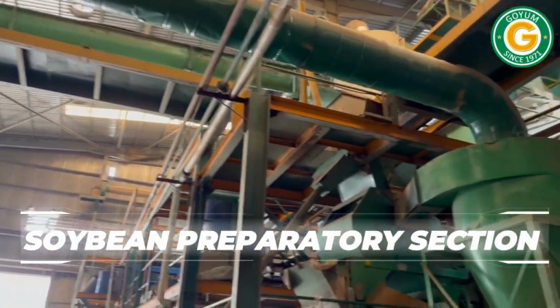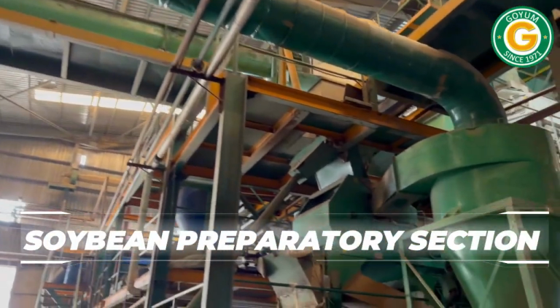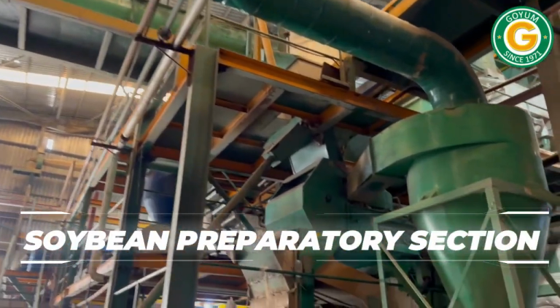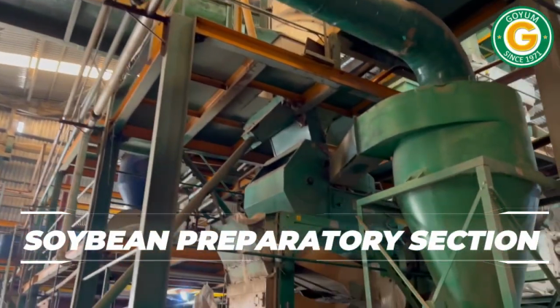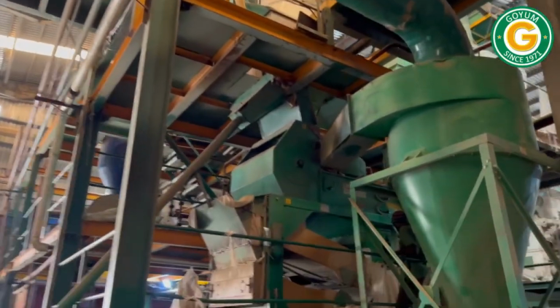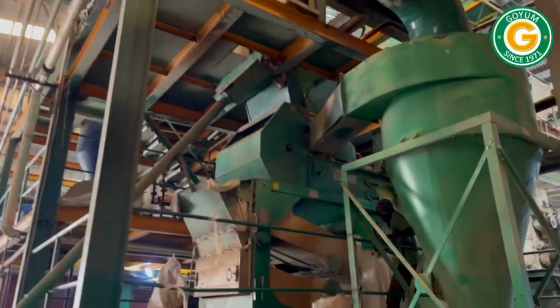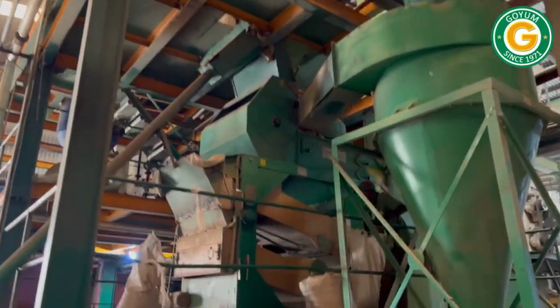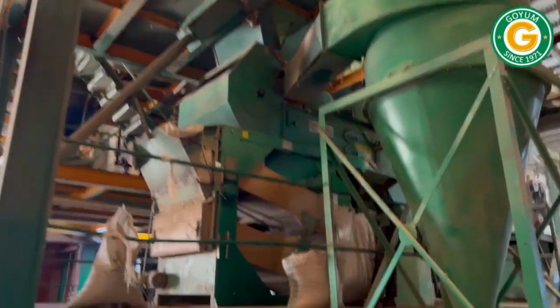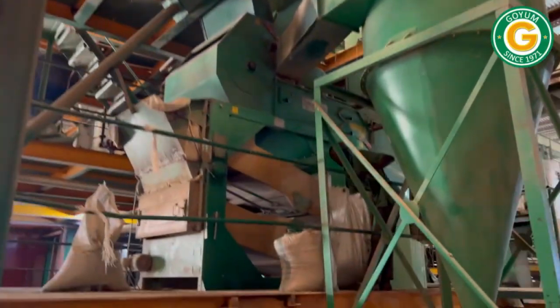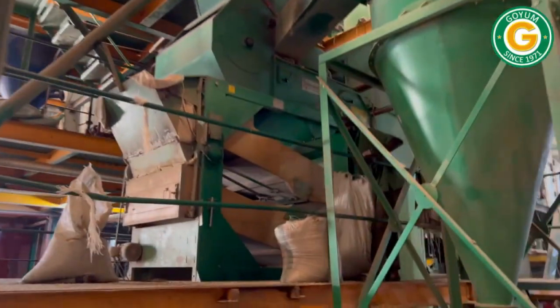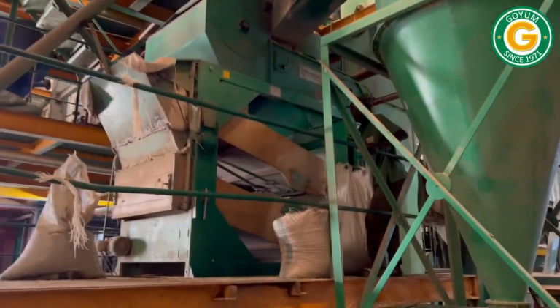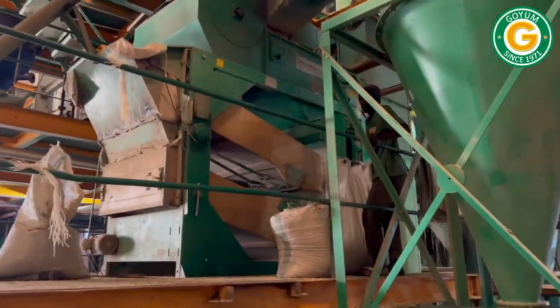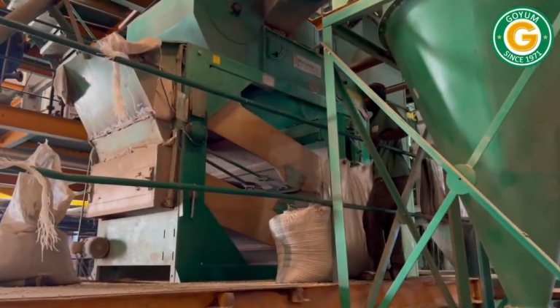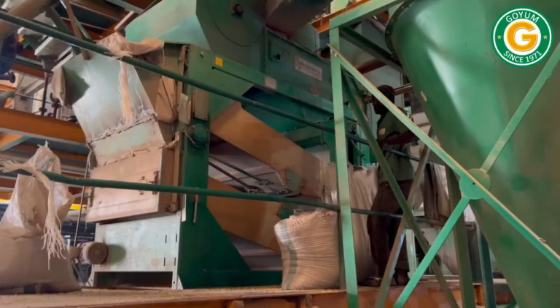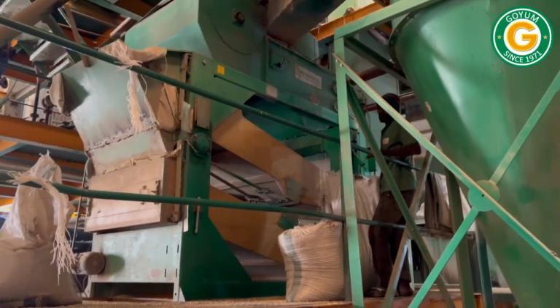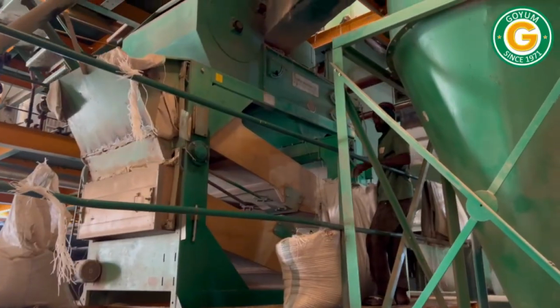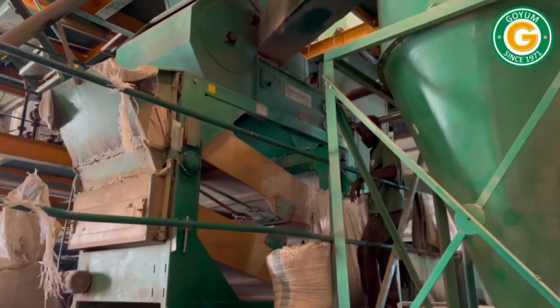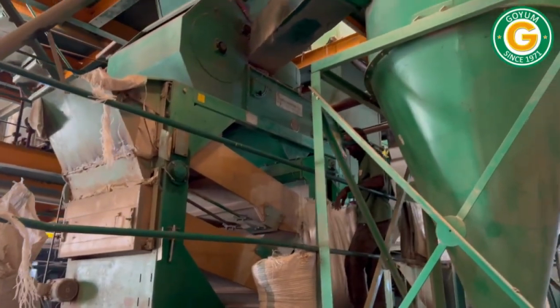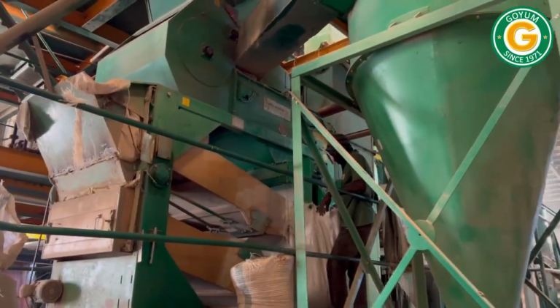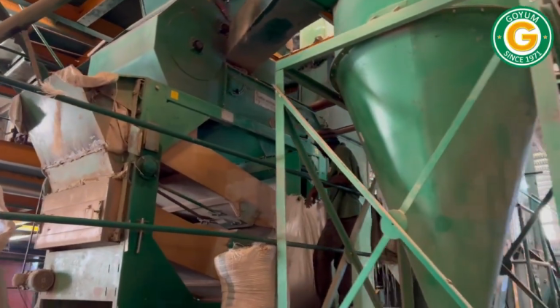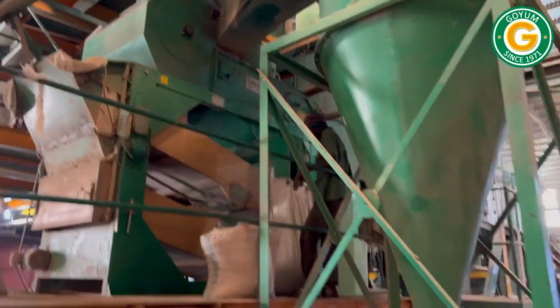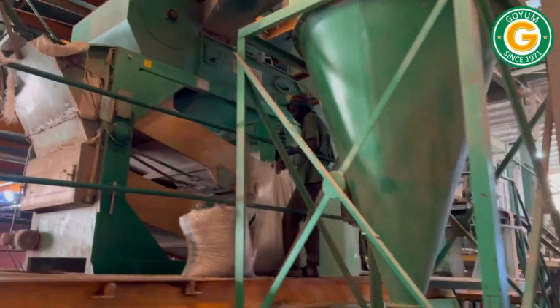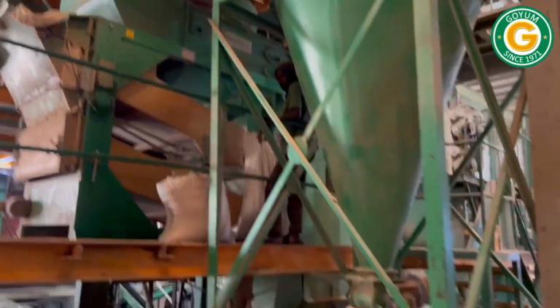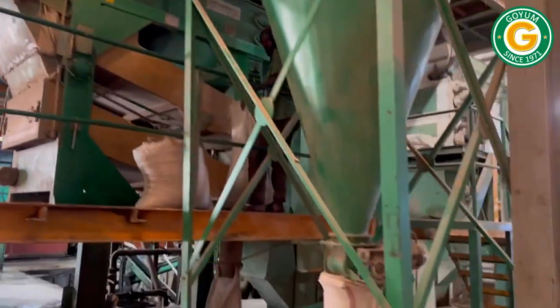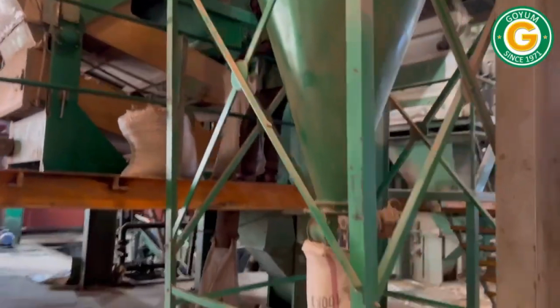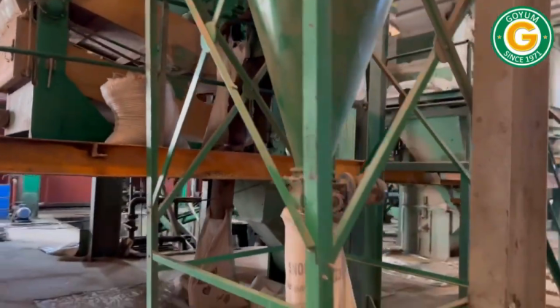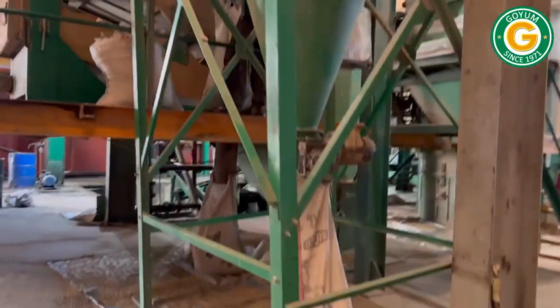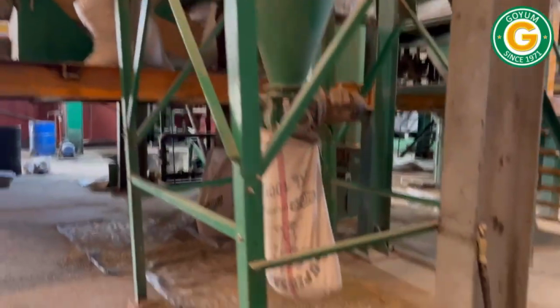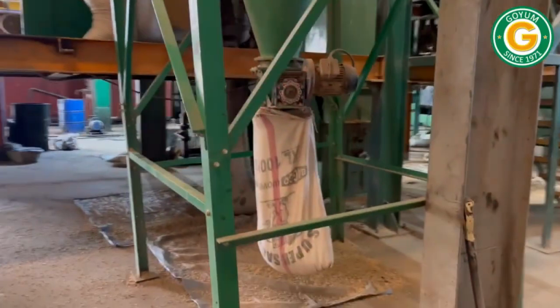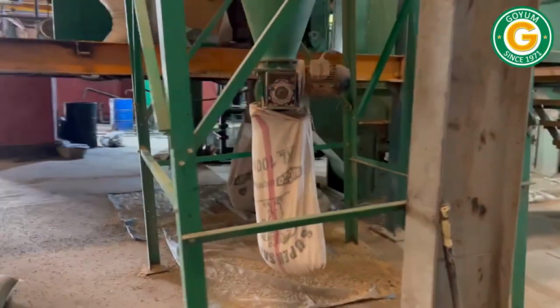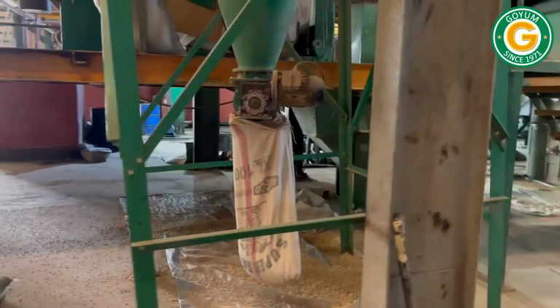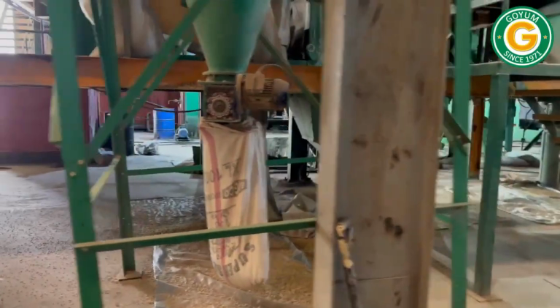Here you can see the soya preparatory section. The process begins with cleaning, followed by destoning to eliminate stones and other impurities from the seeds.